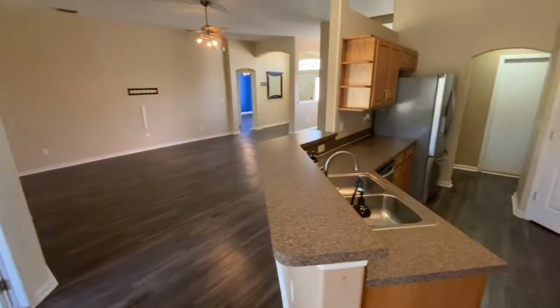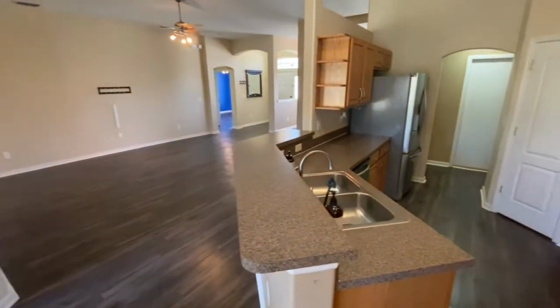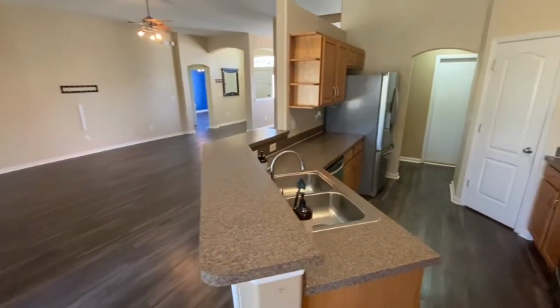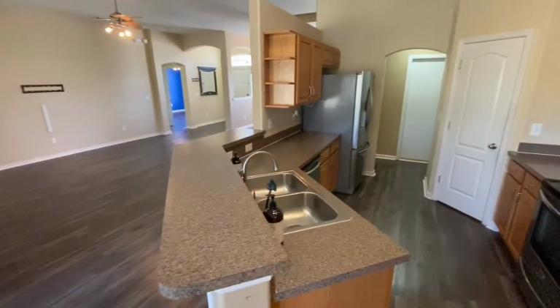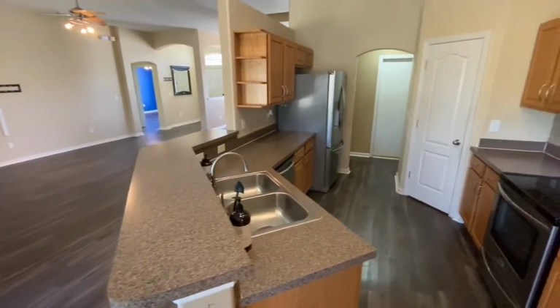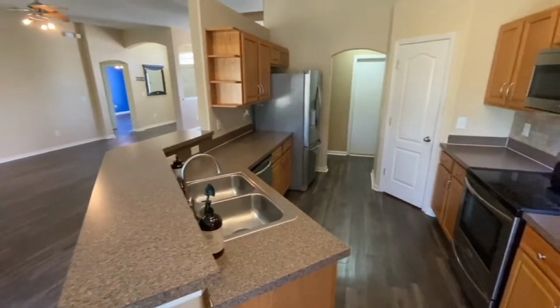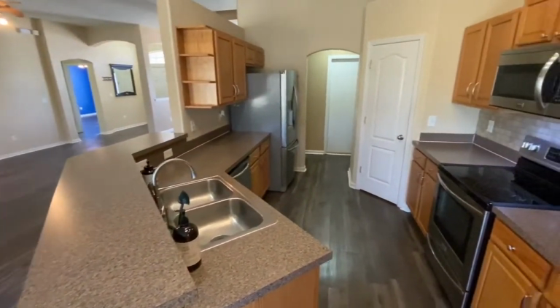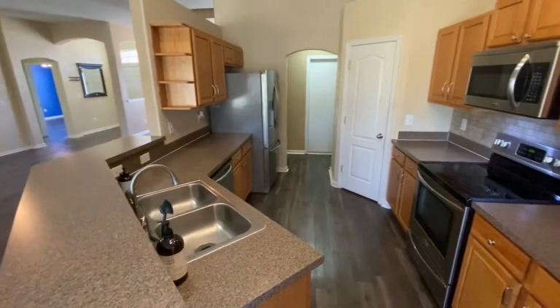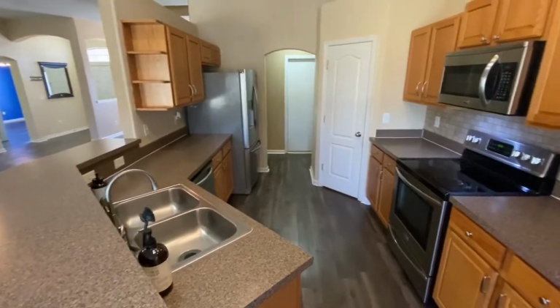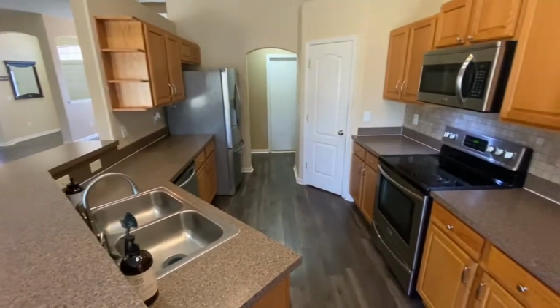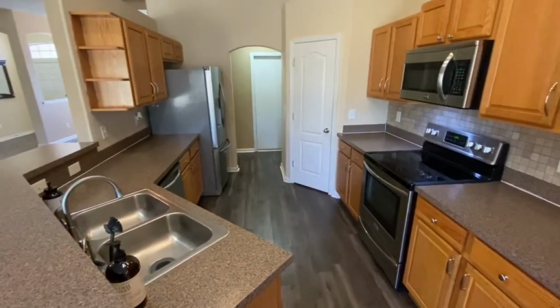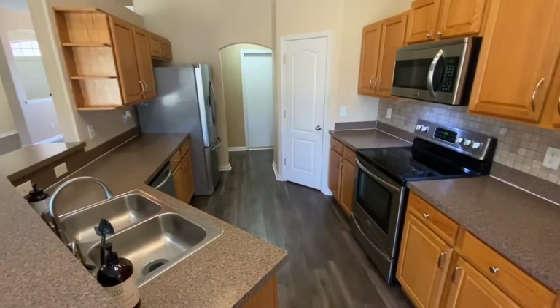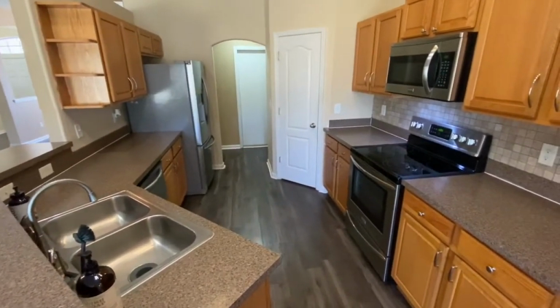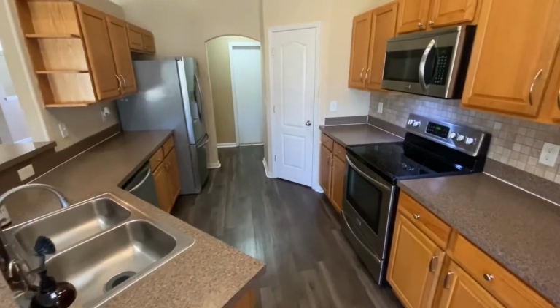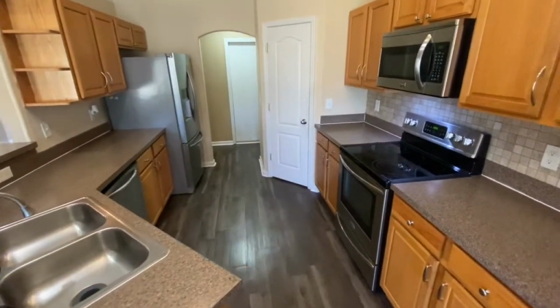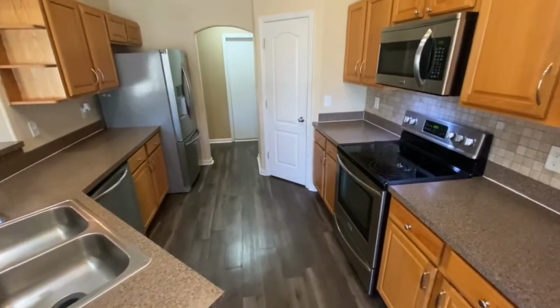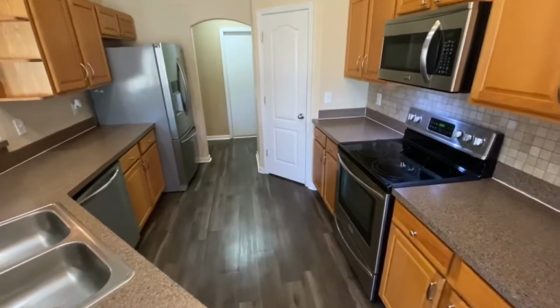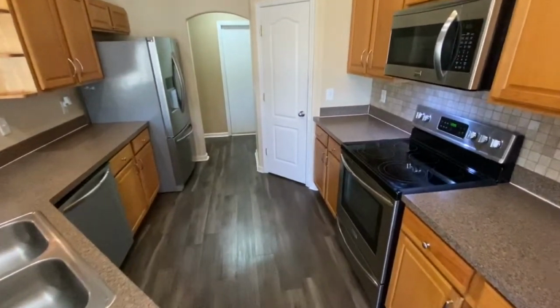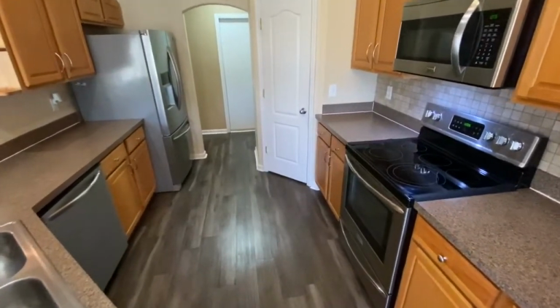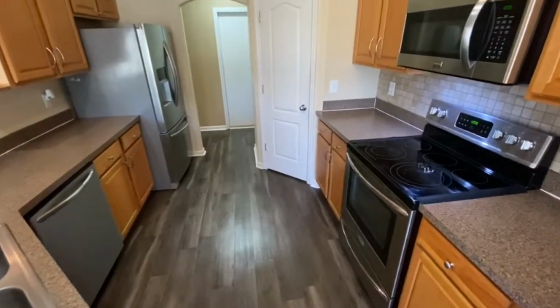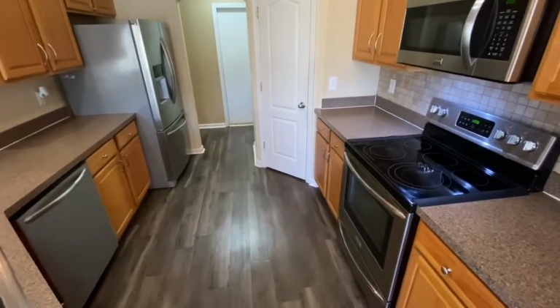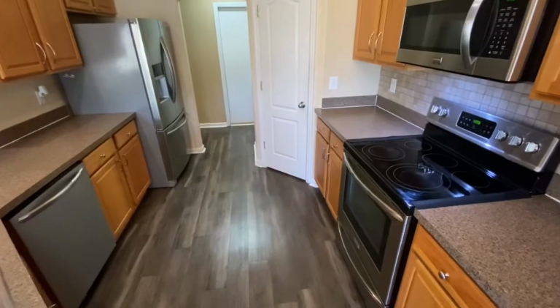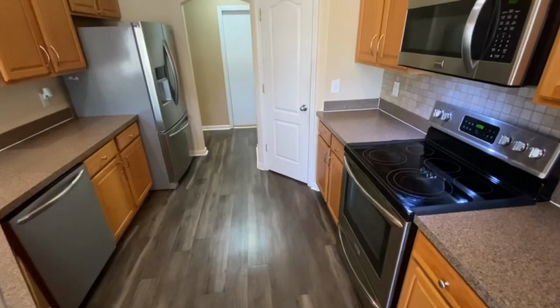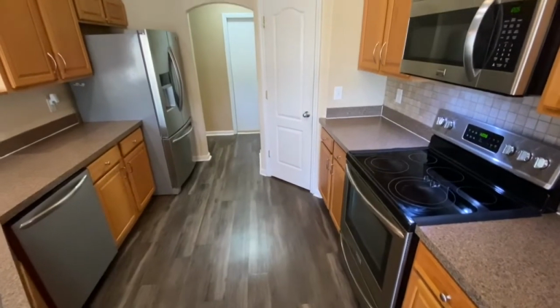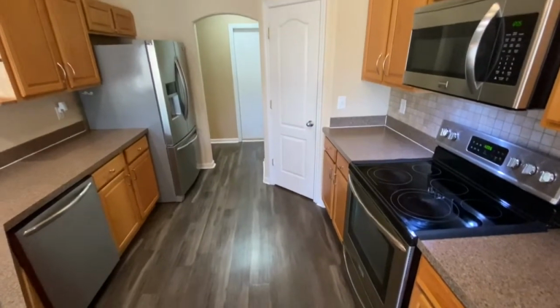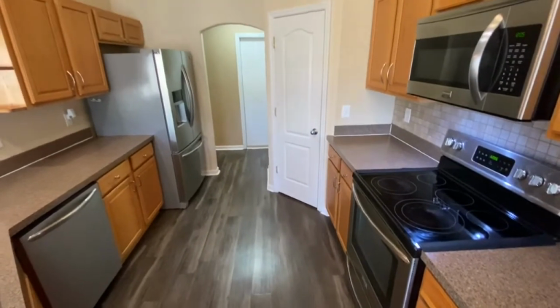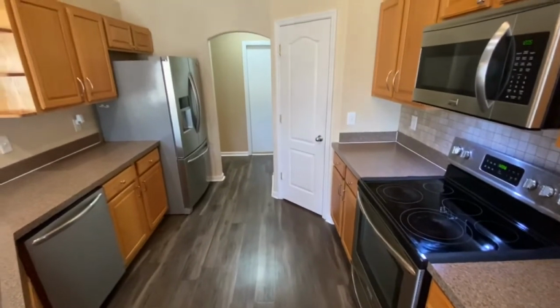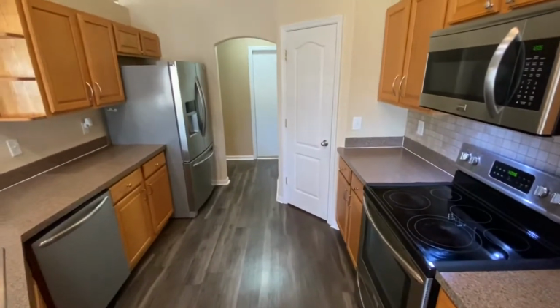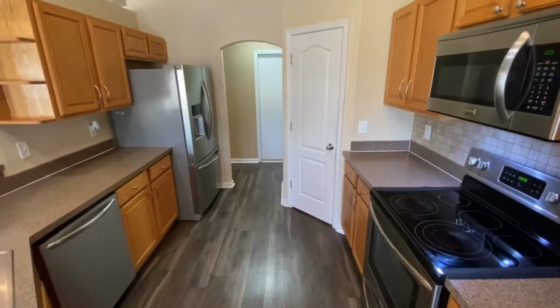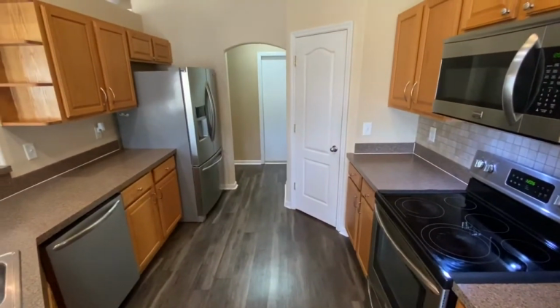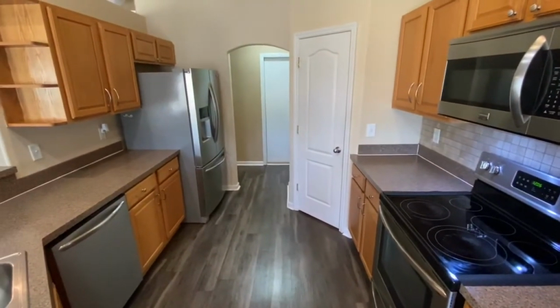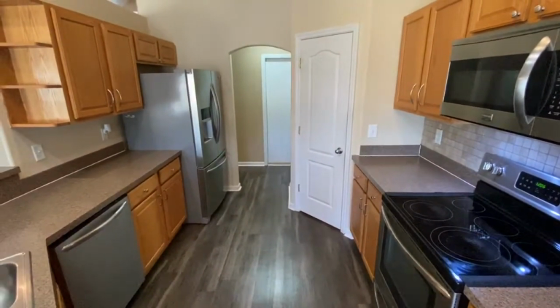You have a lot of space and countertop to work with. All the kitchen appliances — nice upgraded stainless steel appliances — will be conveying, along with a nice corner pantry as well.